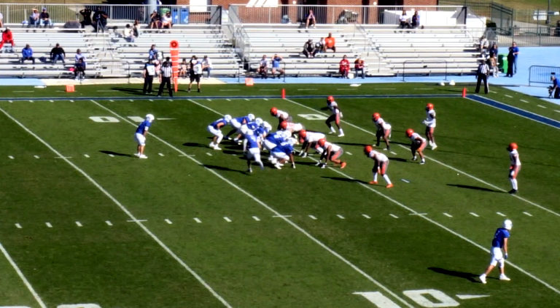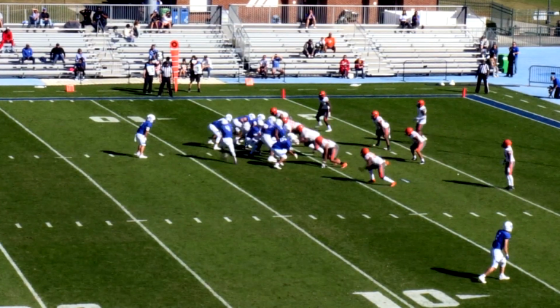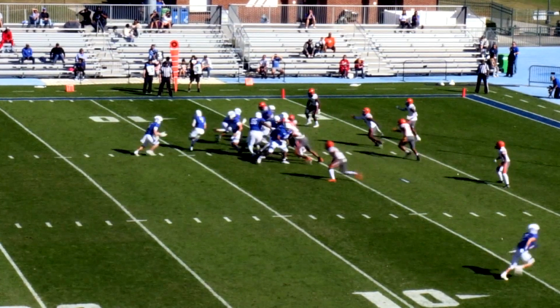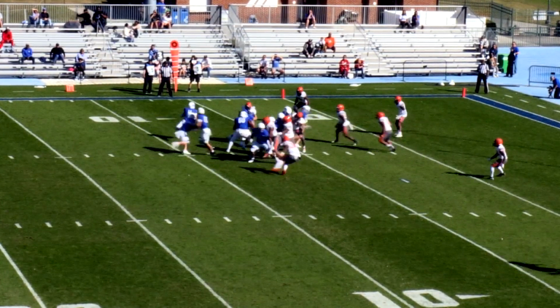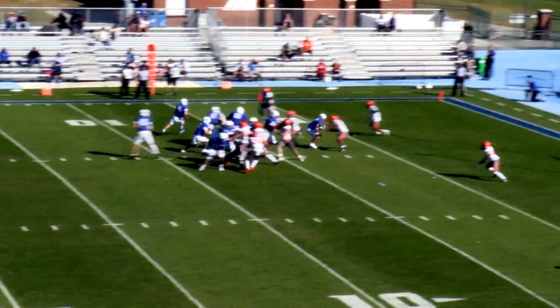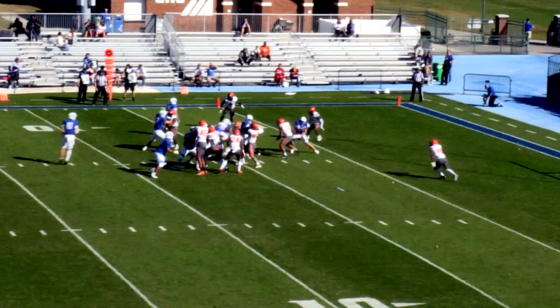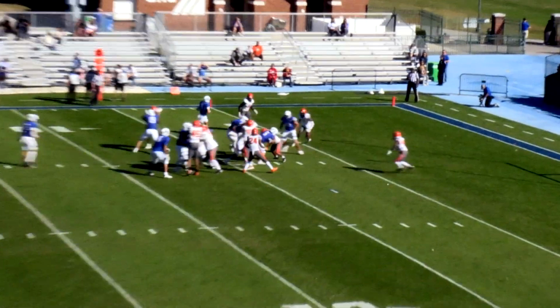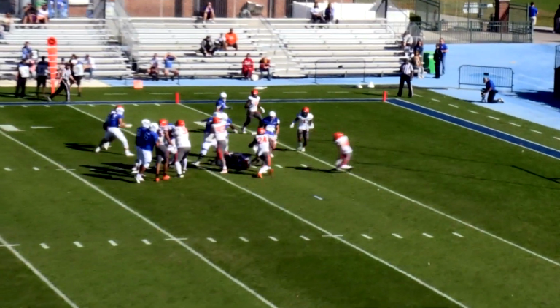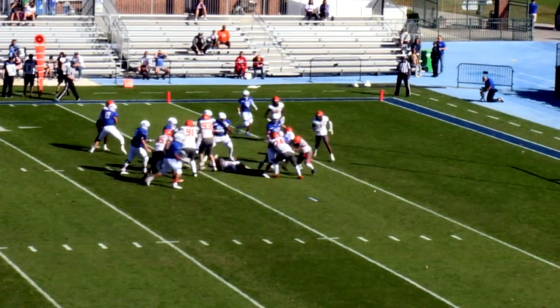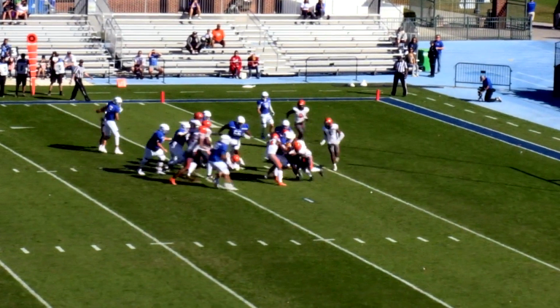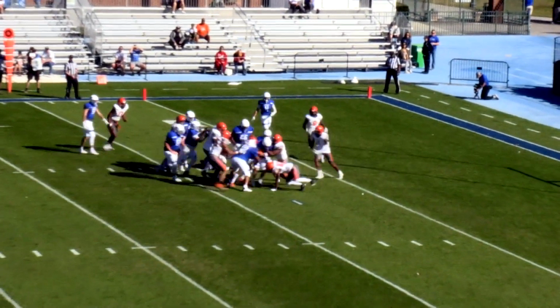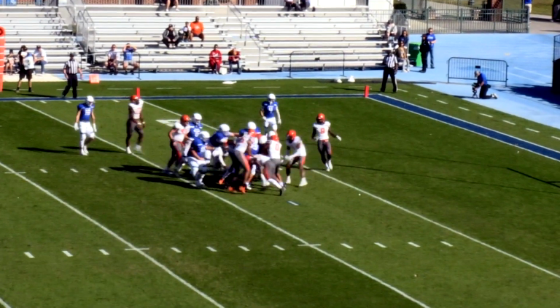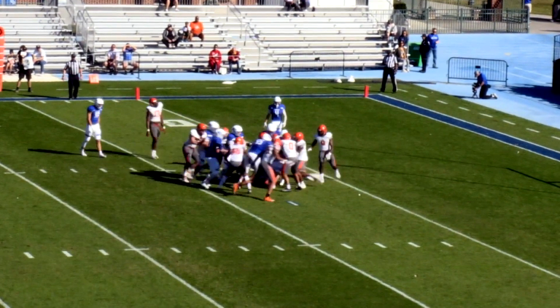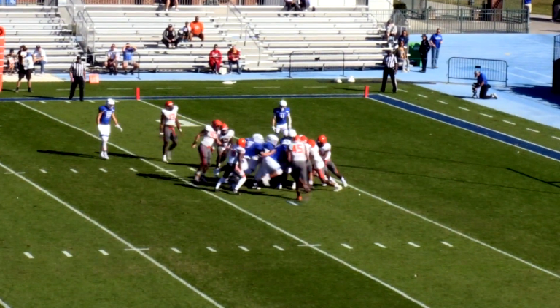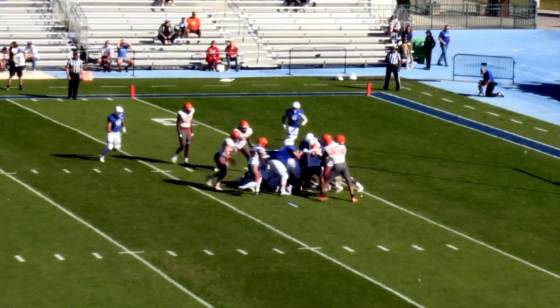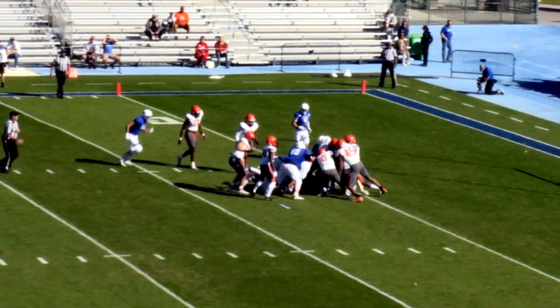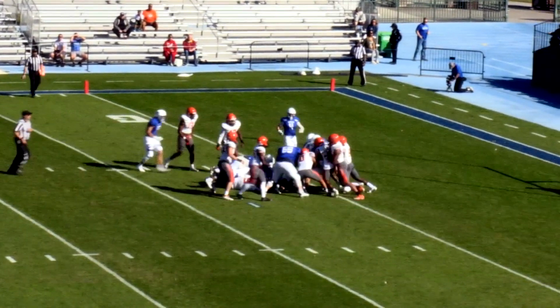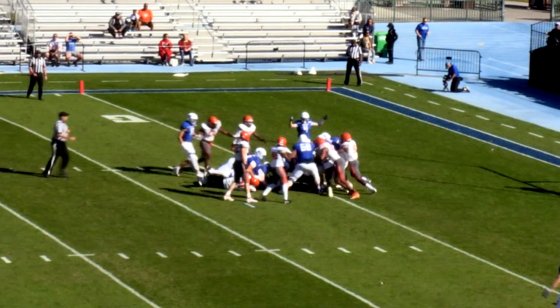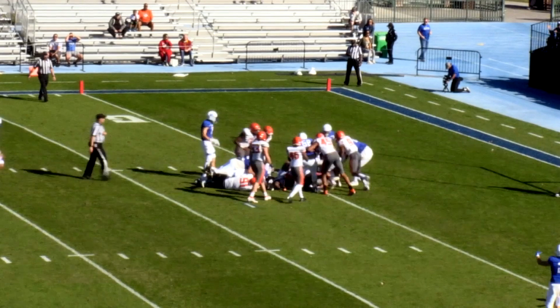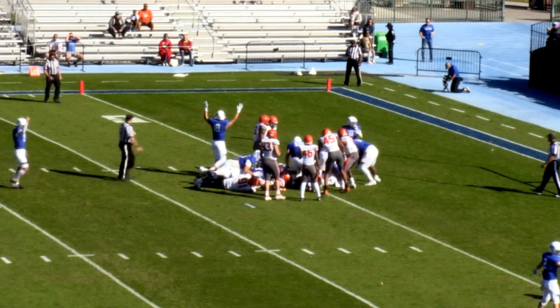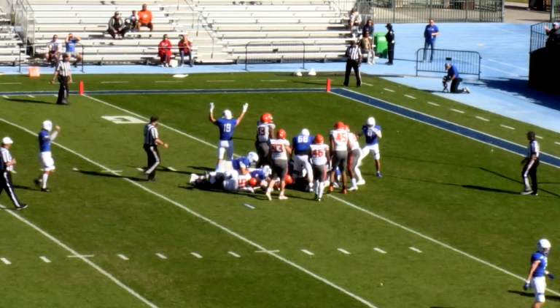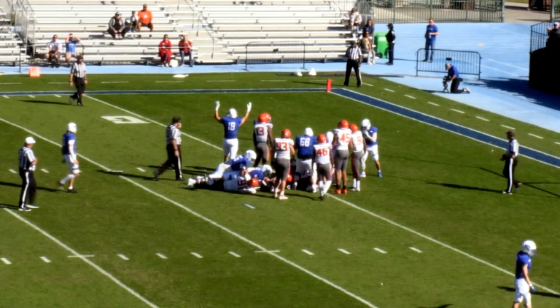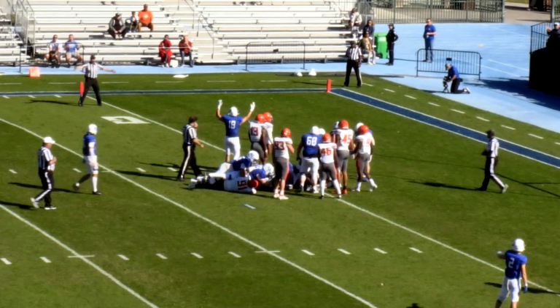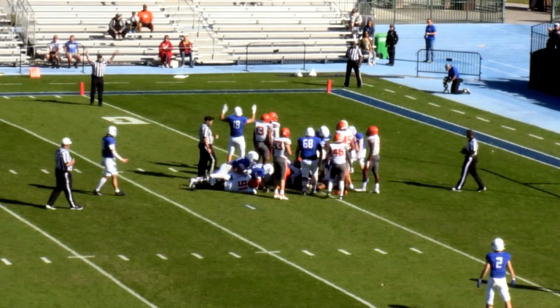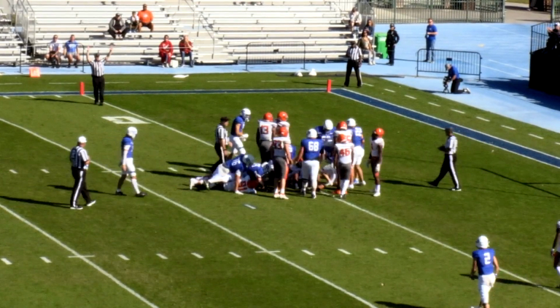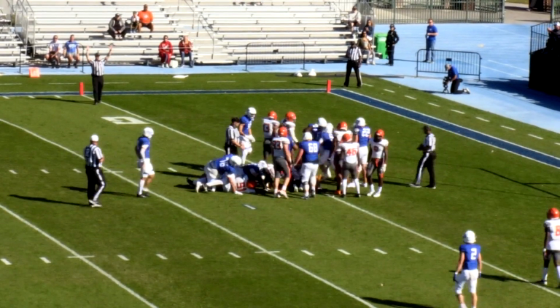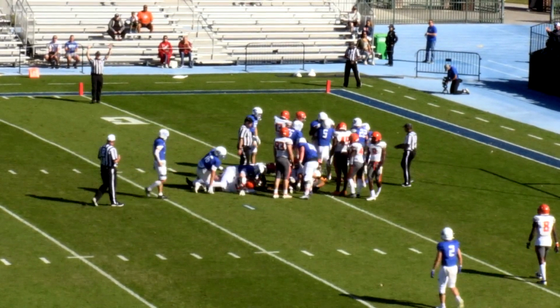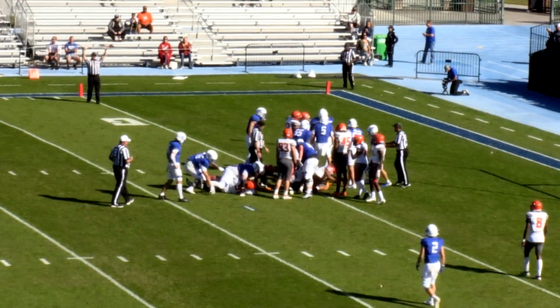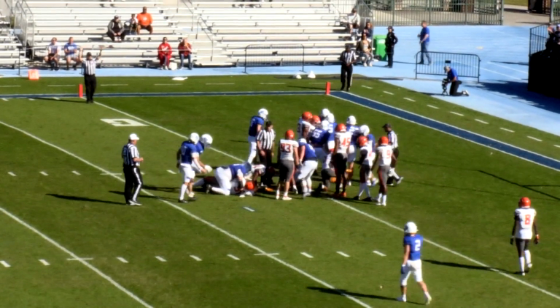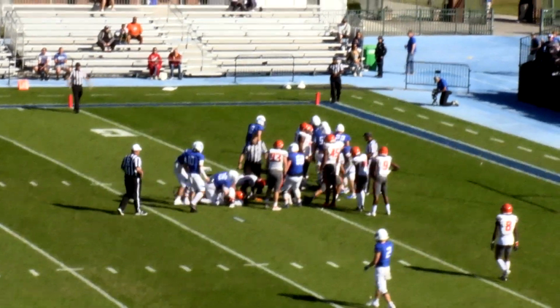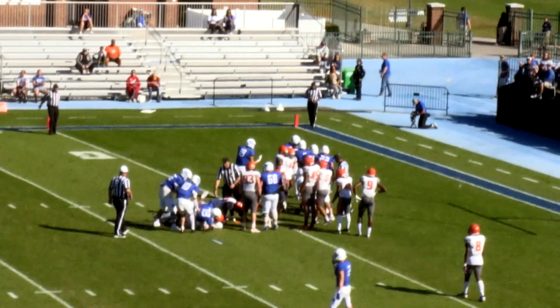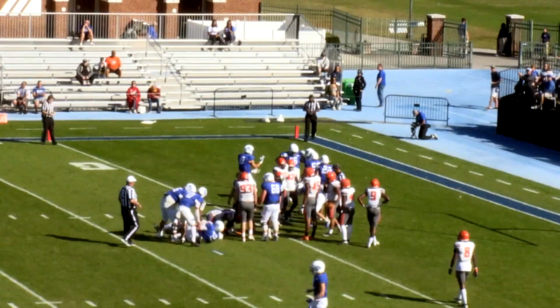Terry Hayes goes in motion. The handoff goes to Gunner White up the middle. He gets hit once, hit twice, and now he's pushed back. Now they move the pile forward toward the goal line, and Gunner White says he's in, and there is the call.